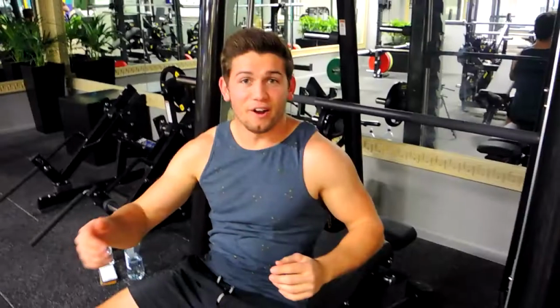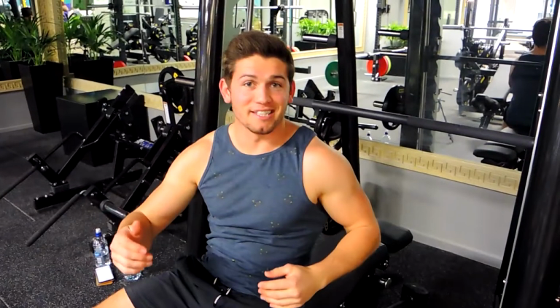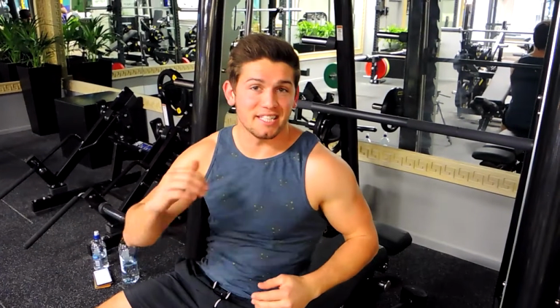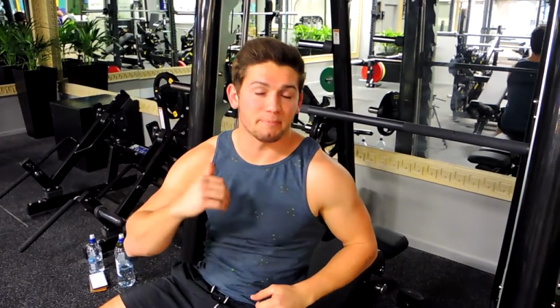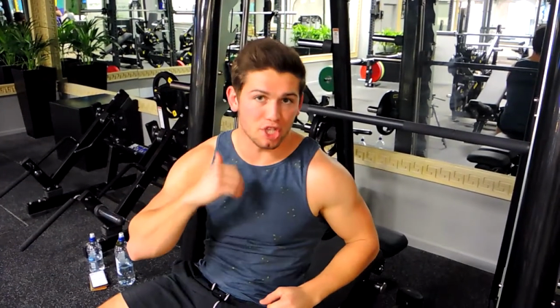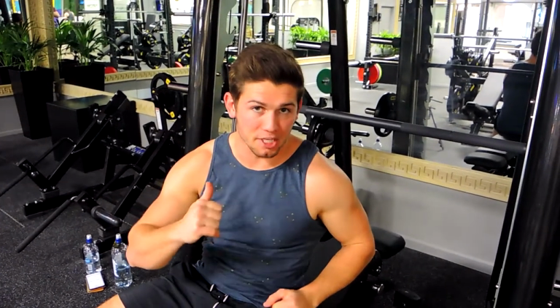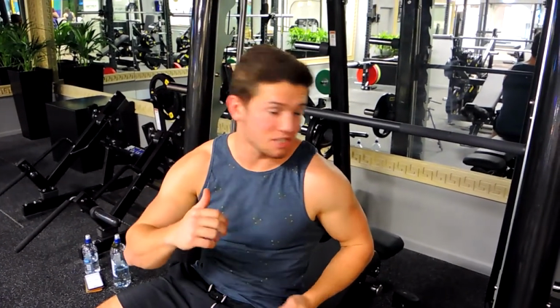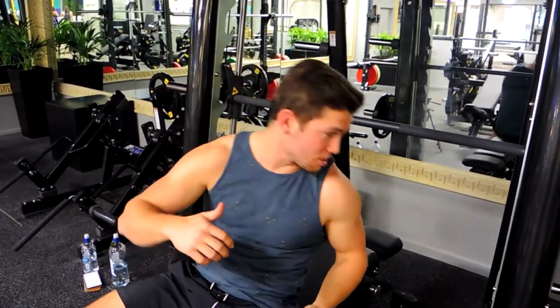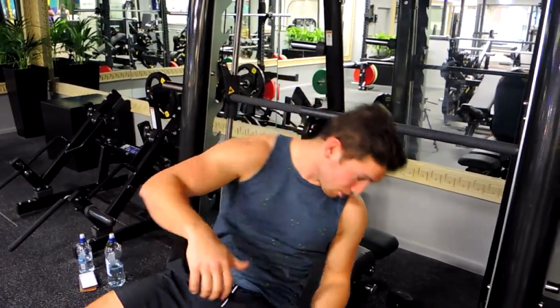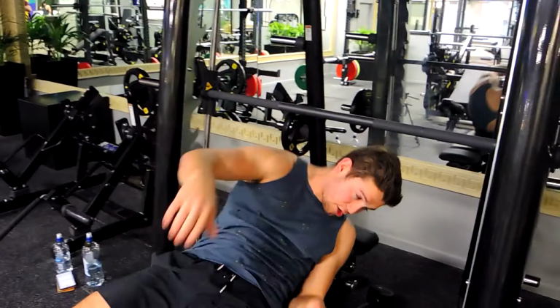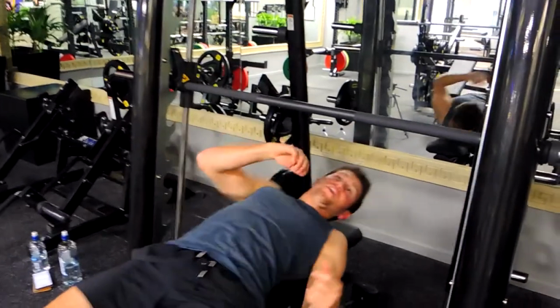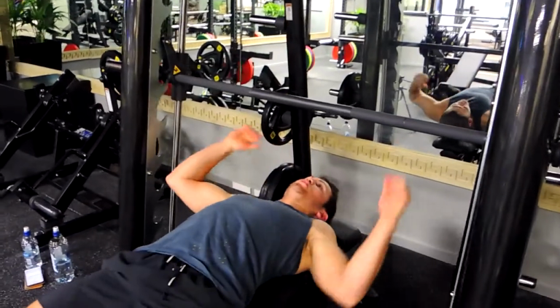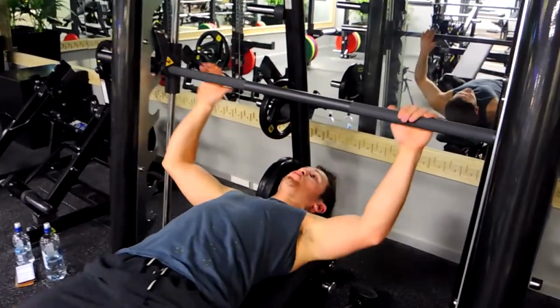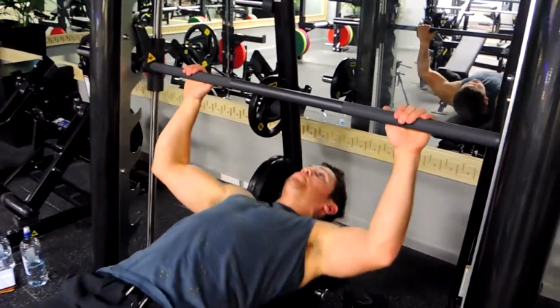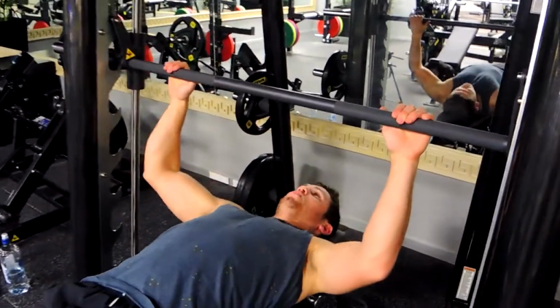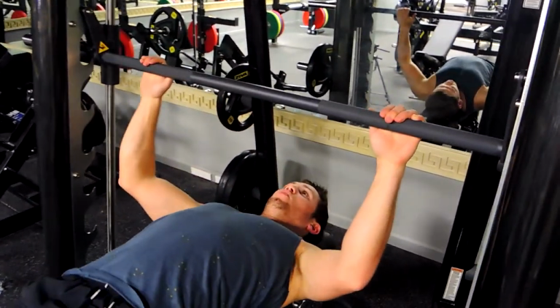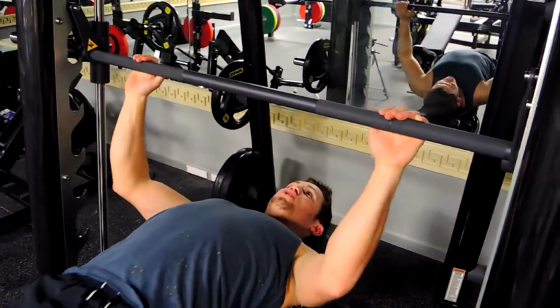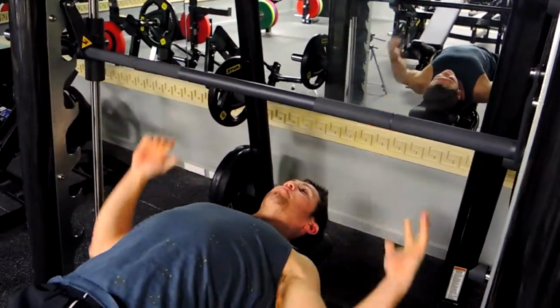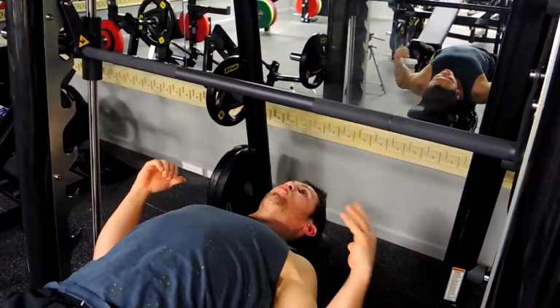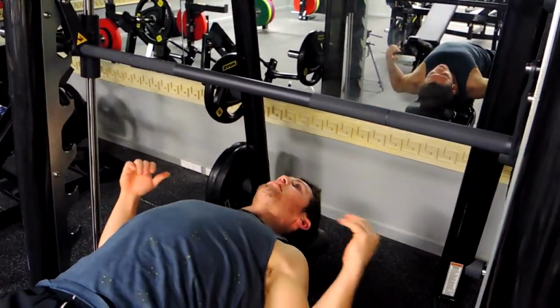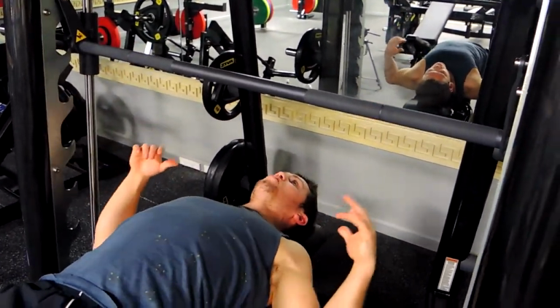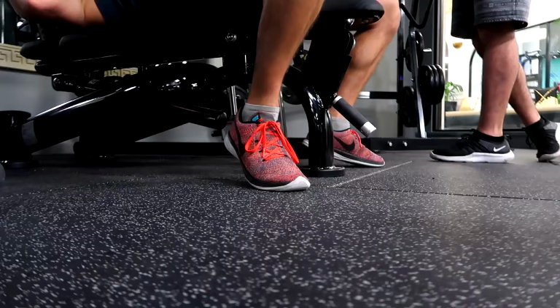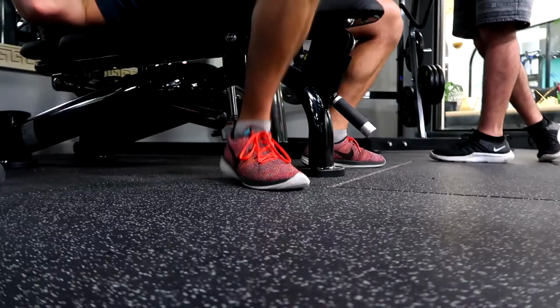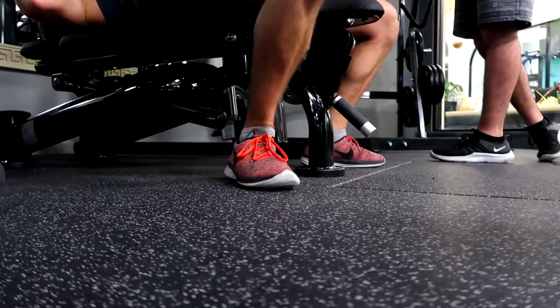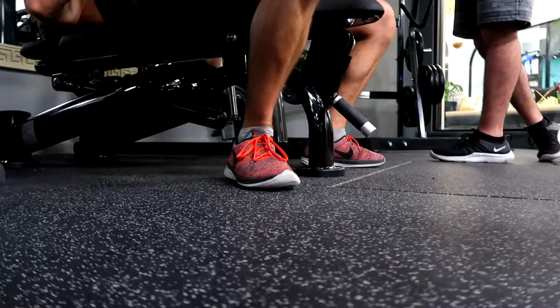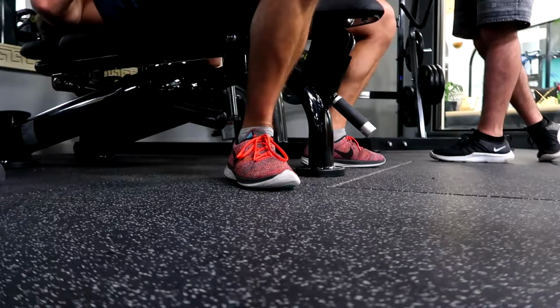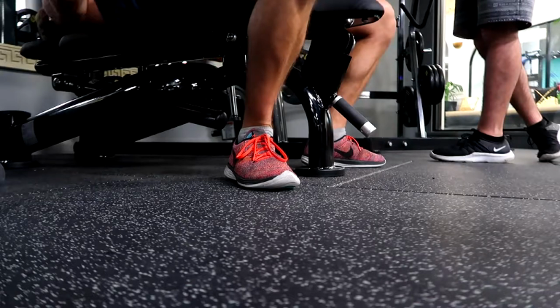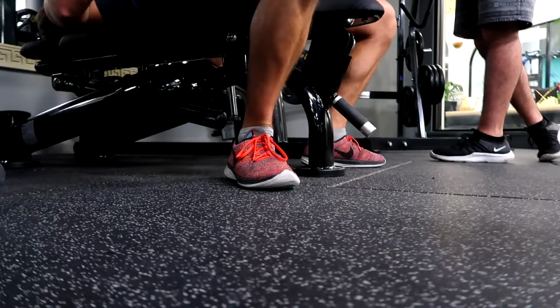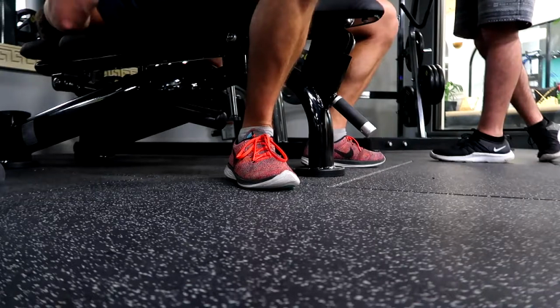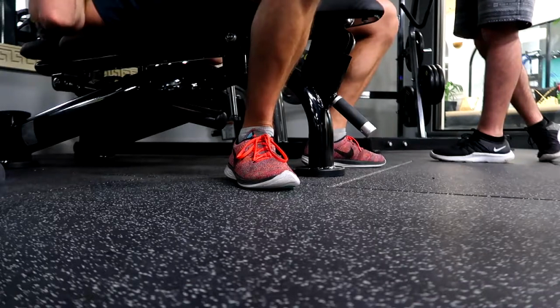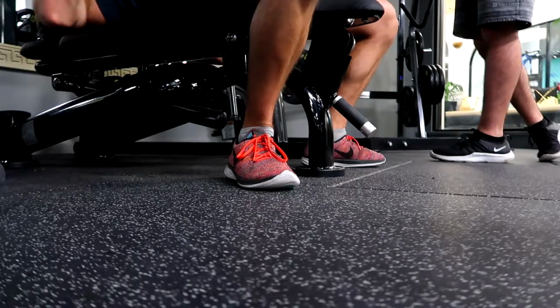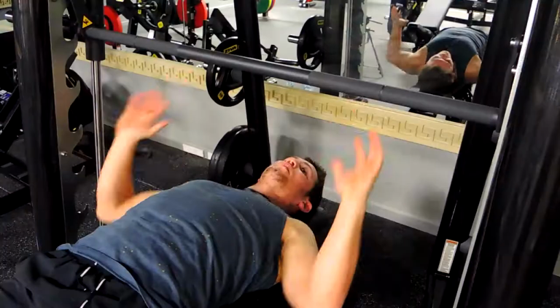This is a Smith Machine bench press. Just like traditional bench press, we're pulling our chest up, our shoulders back, pushing our feet down to the ground, our knees out, so heels are firm on the ground.